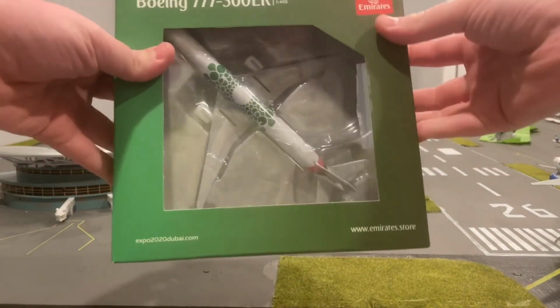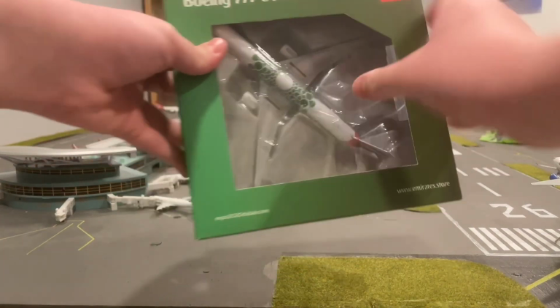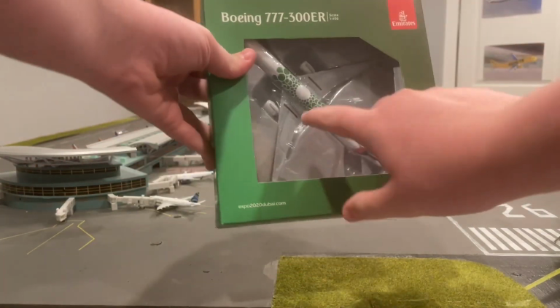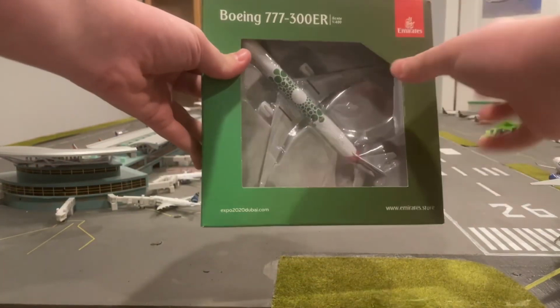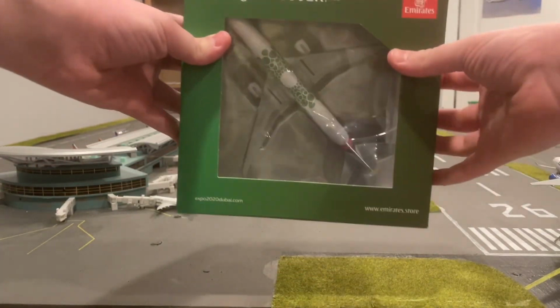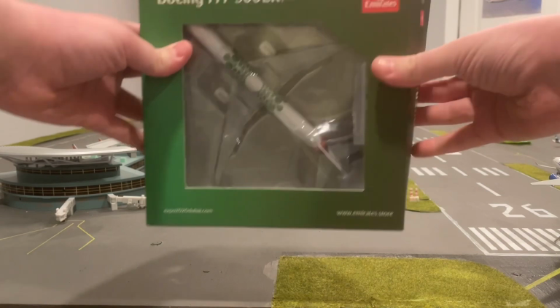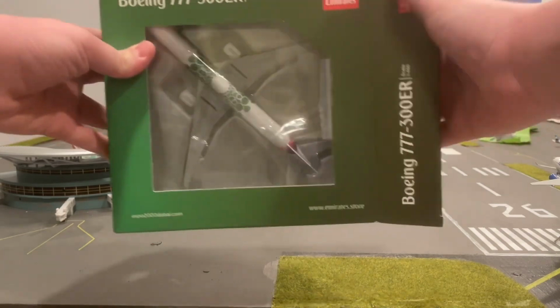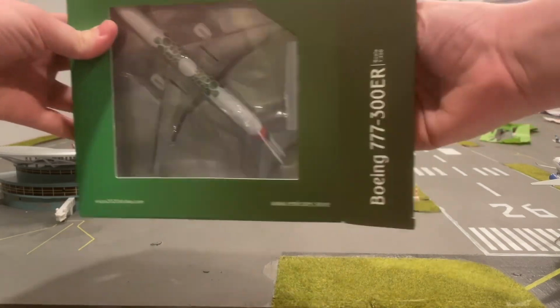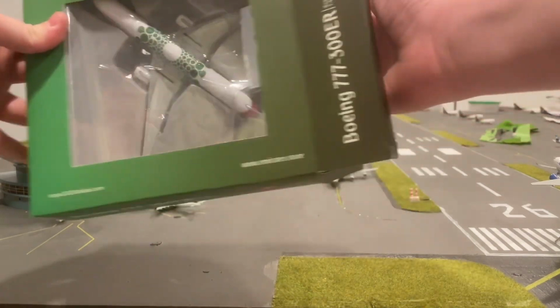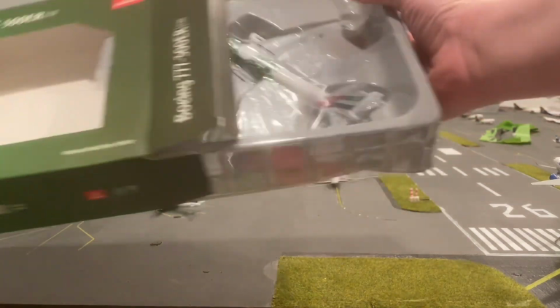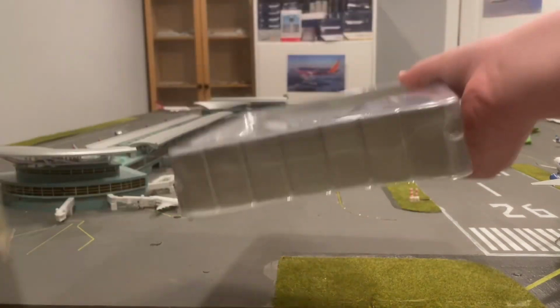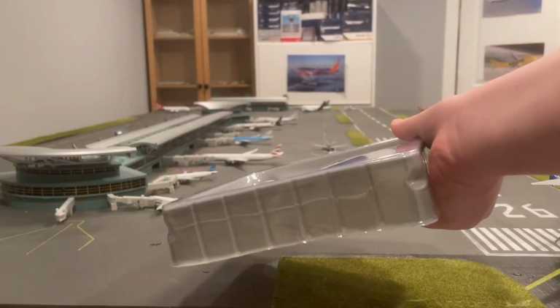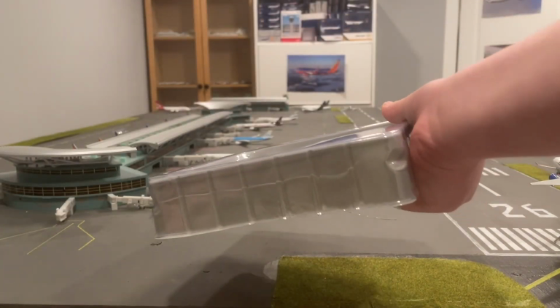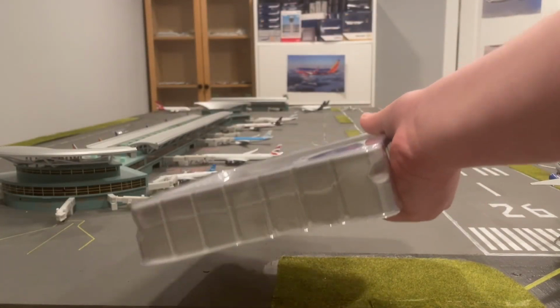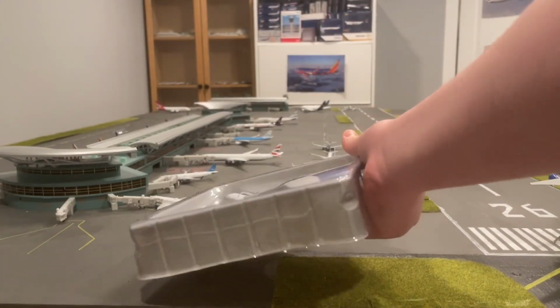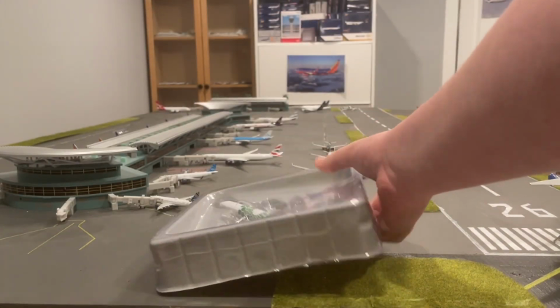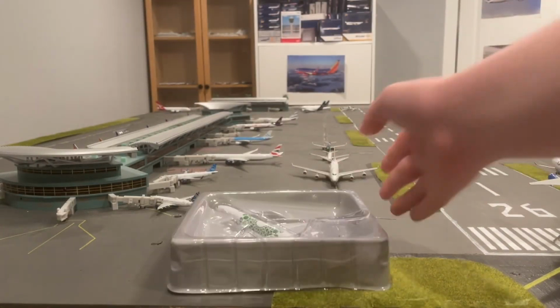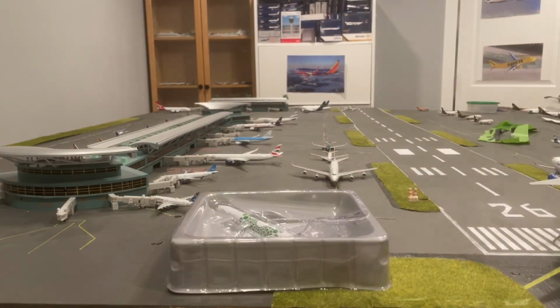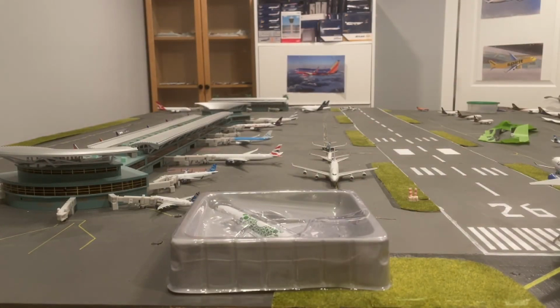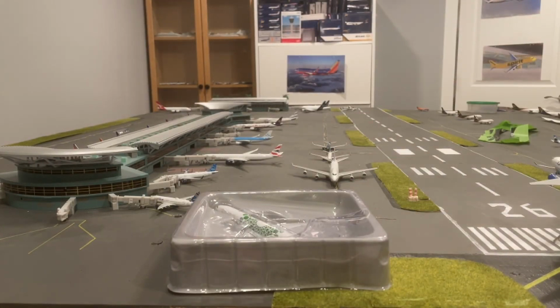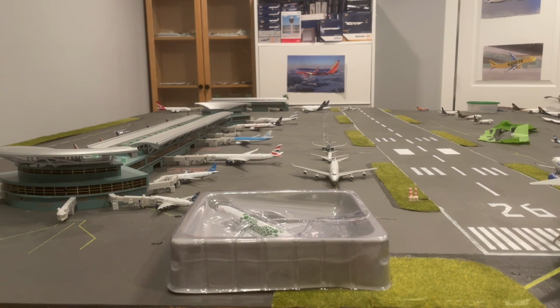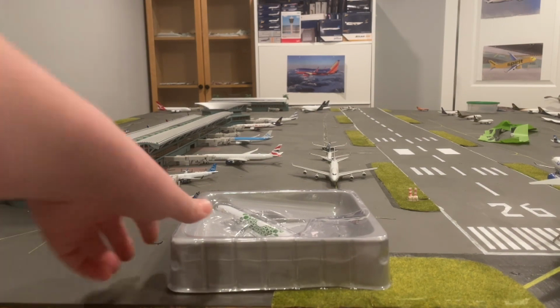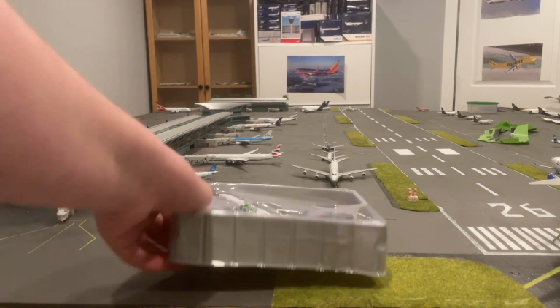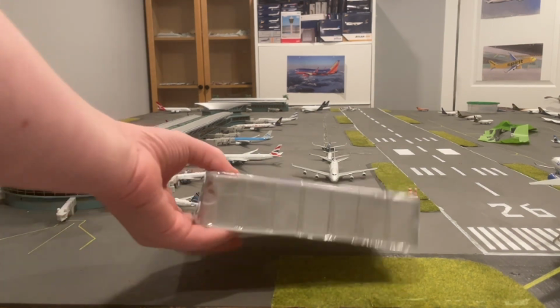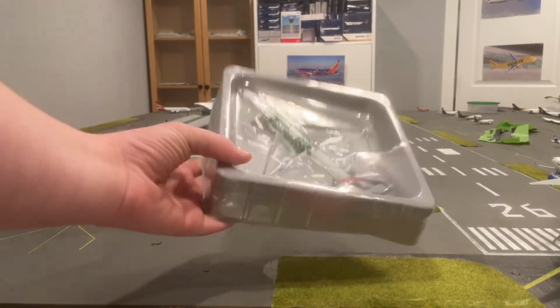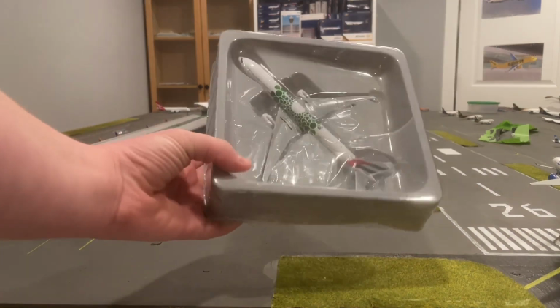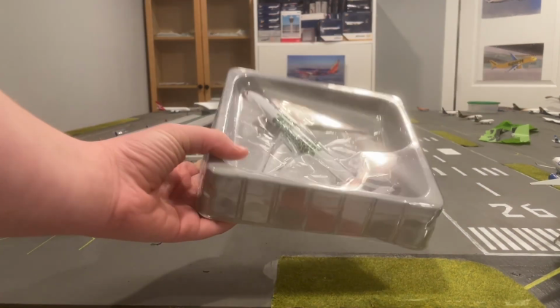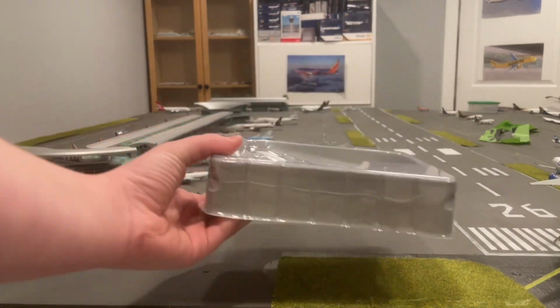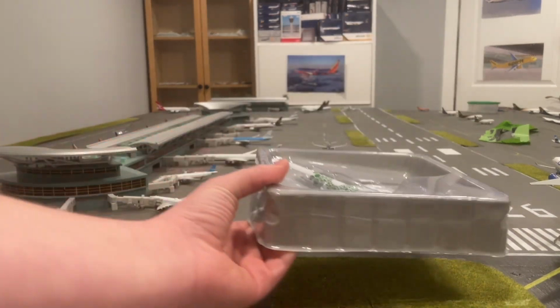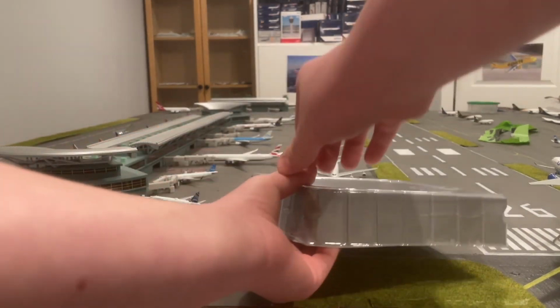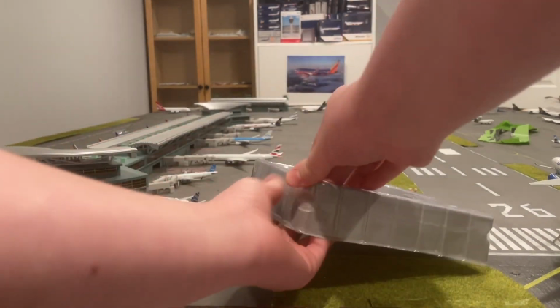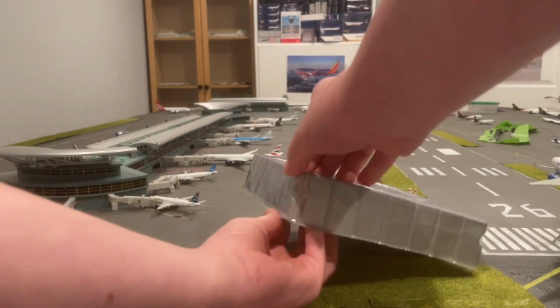Of course, we can see the model through the clear part. Opening up the box and taking it out, instead of the blue on clear that is normally Gemini Jets, we can see it's a gray on clear. Quite interesting.